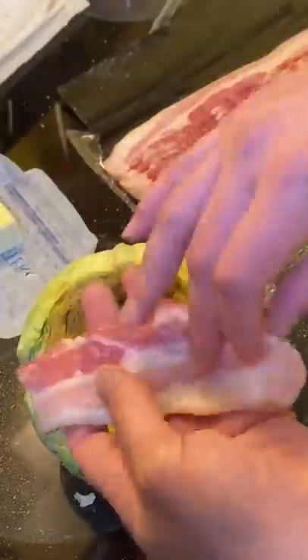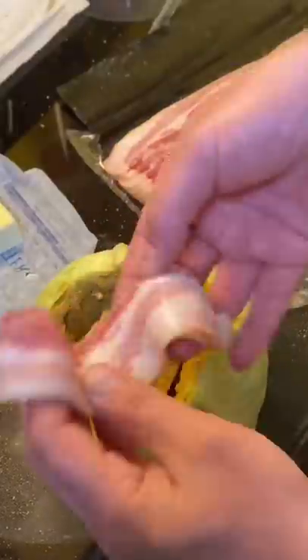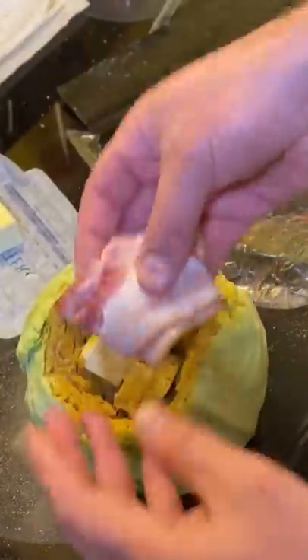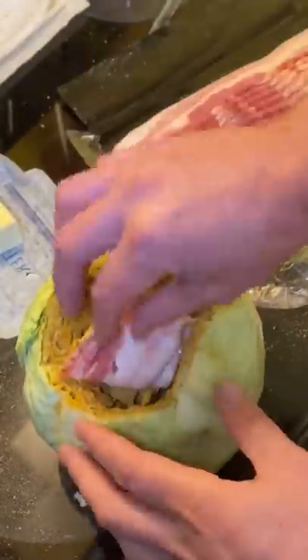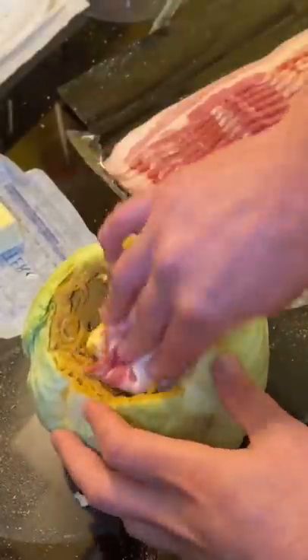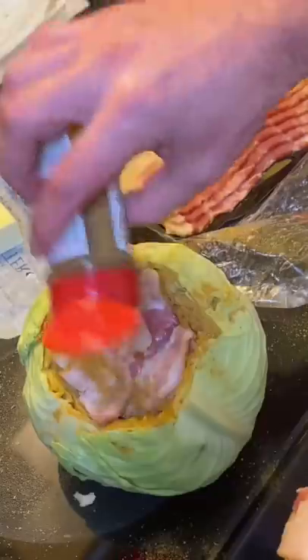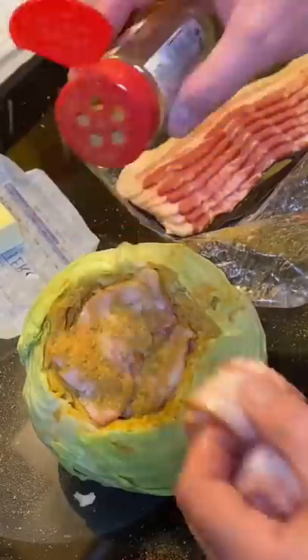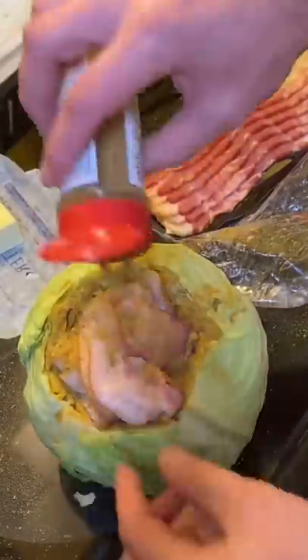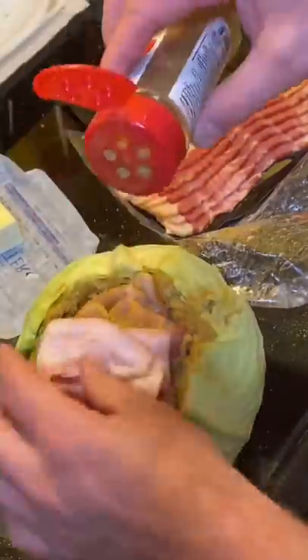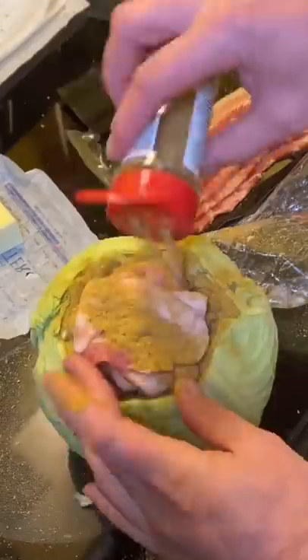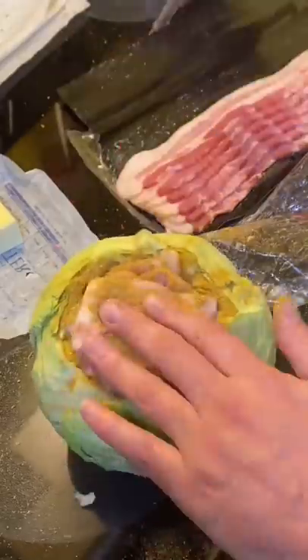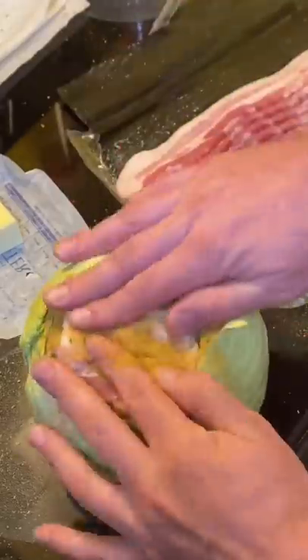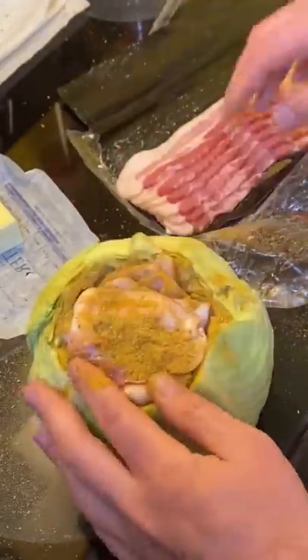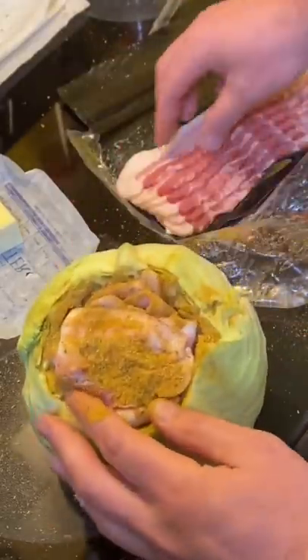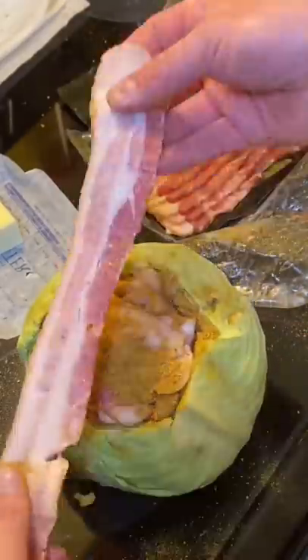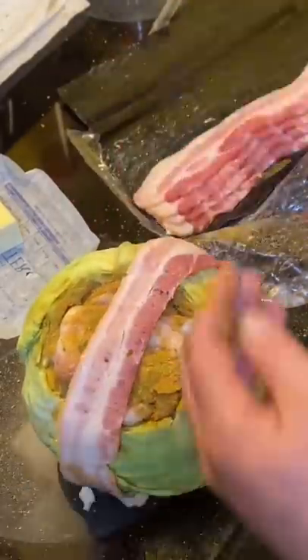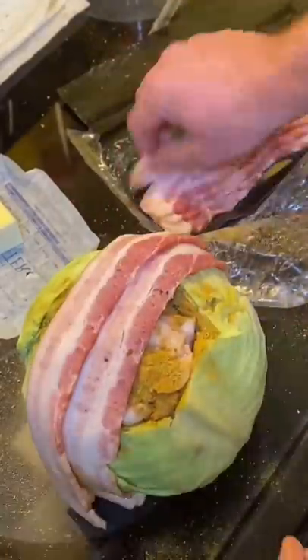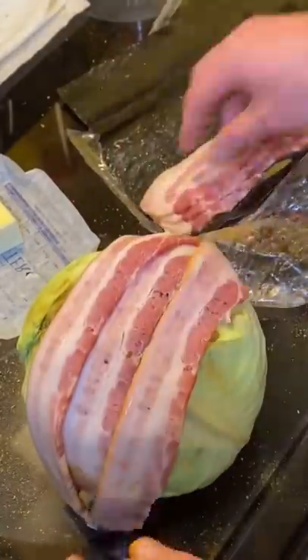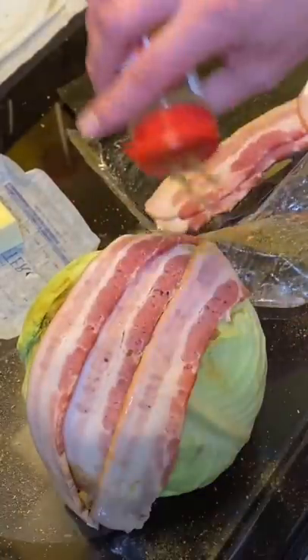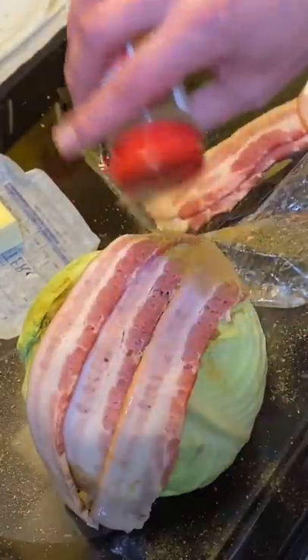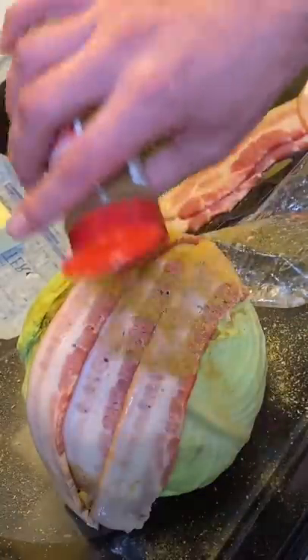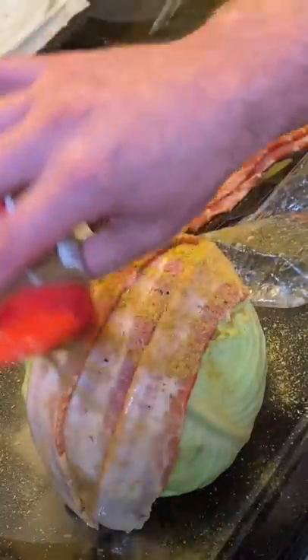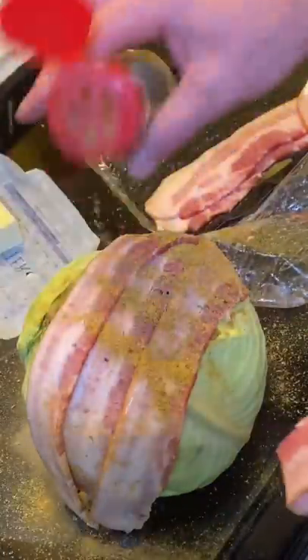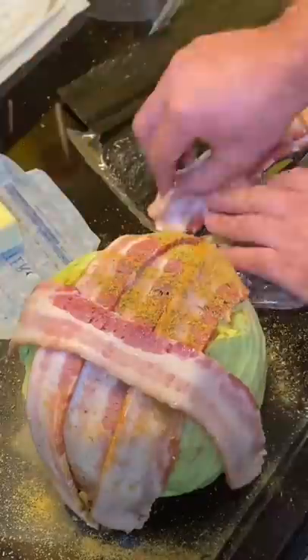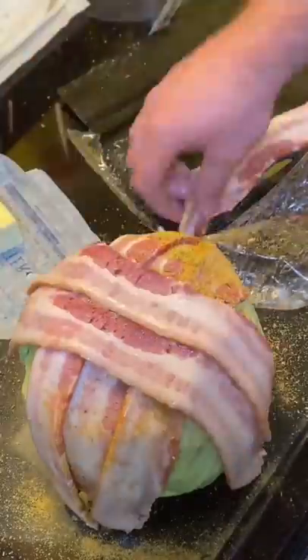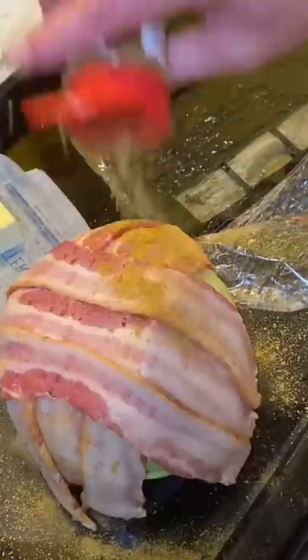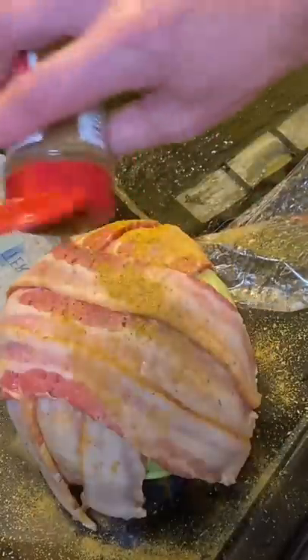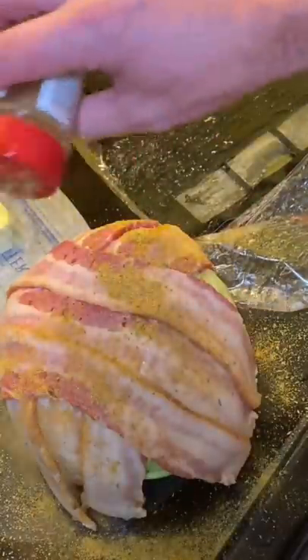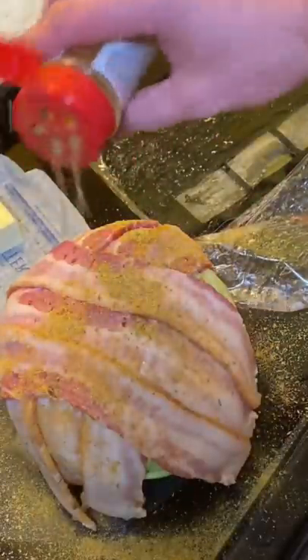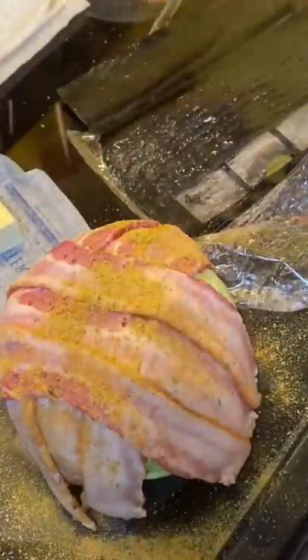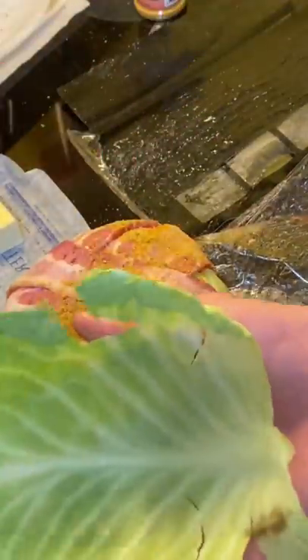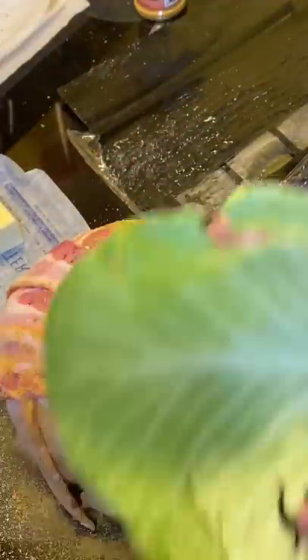Then we're going to wad up some pieces of bacon, and we're going to stuff it — as many as you can. I think I got four or five in there. Then we're going to wrap it in bacon again. Of course, you can put more Danos on it. You're not going to overdo it — it's low sodium.